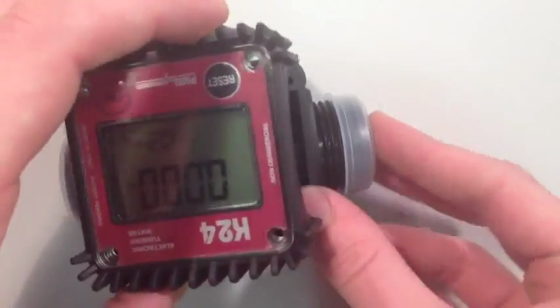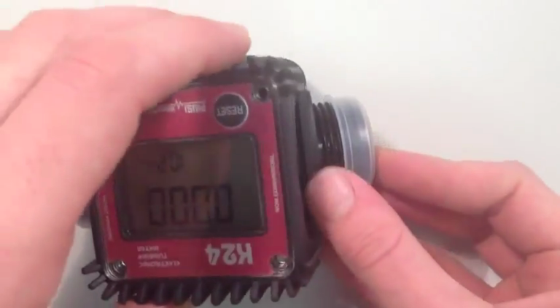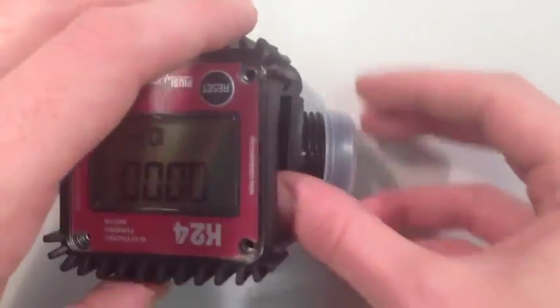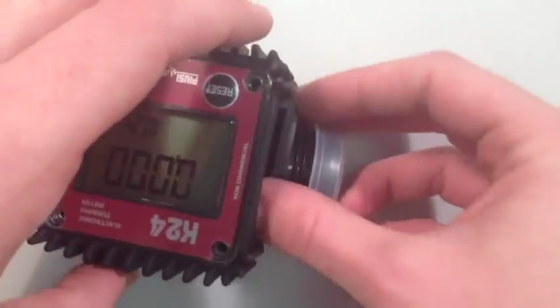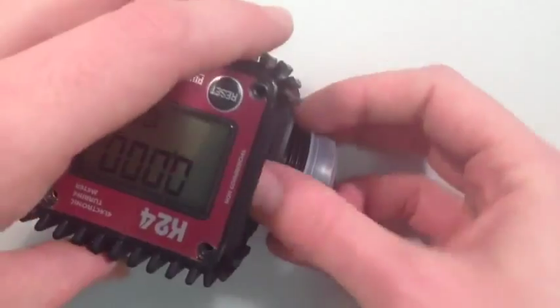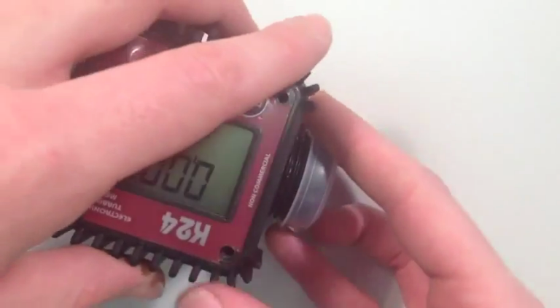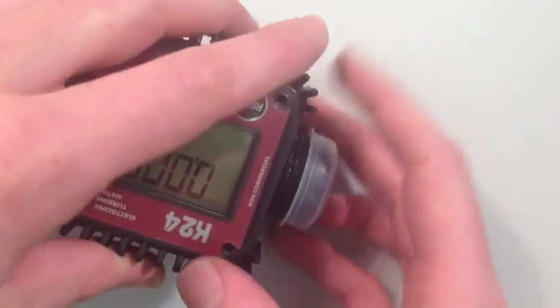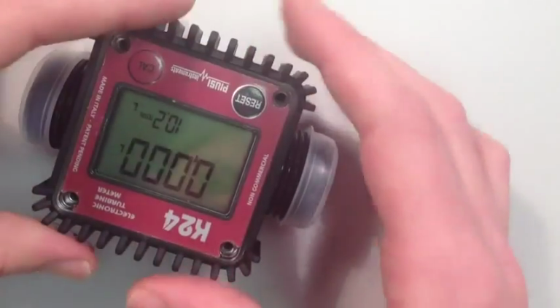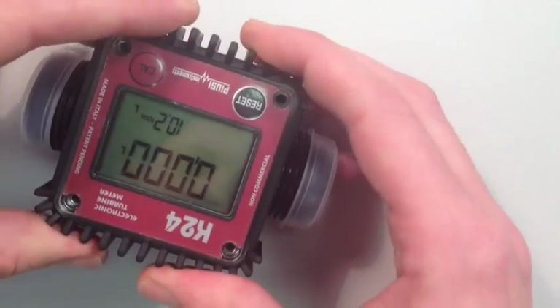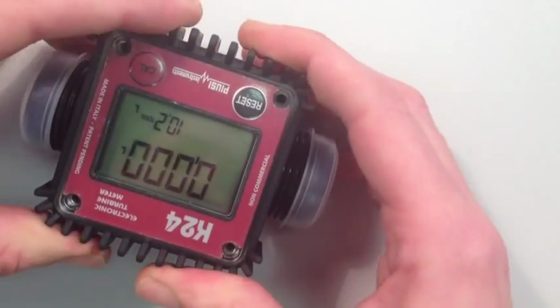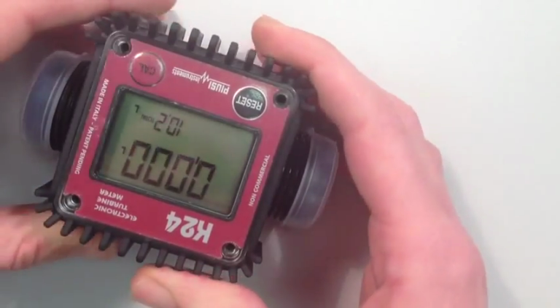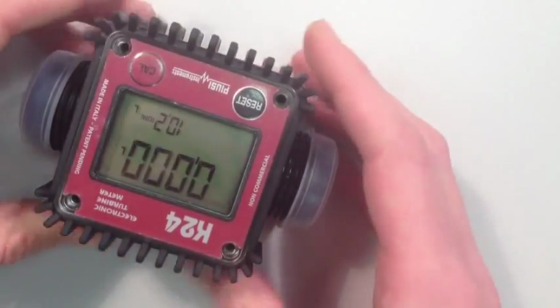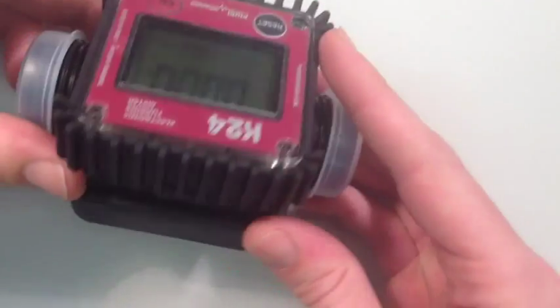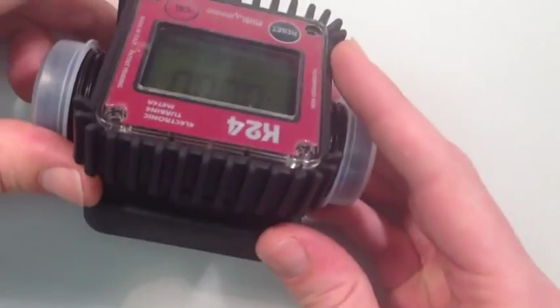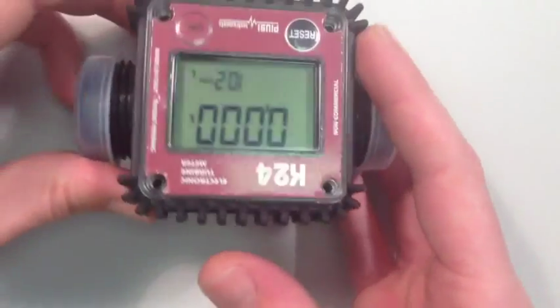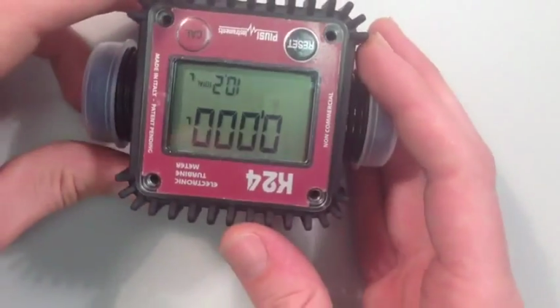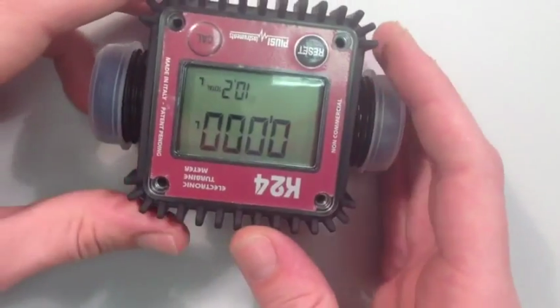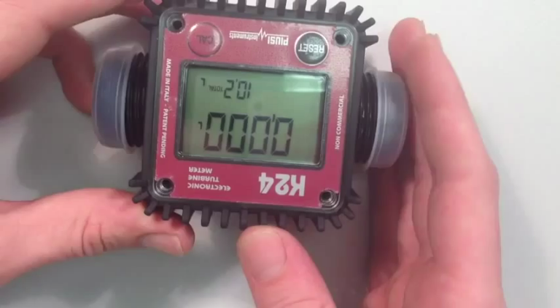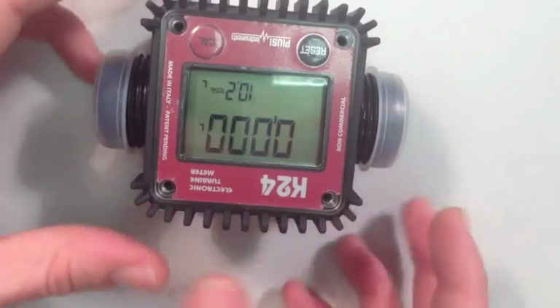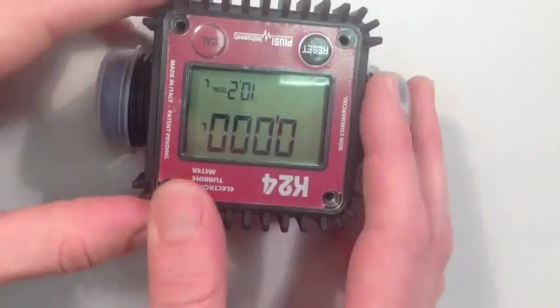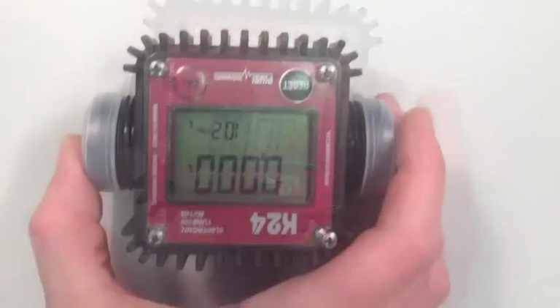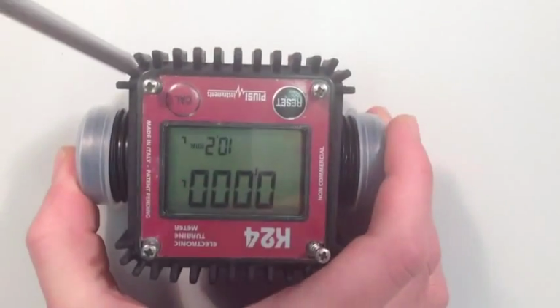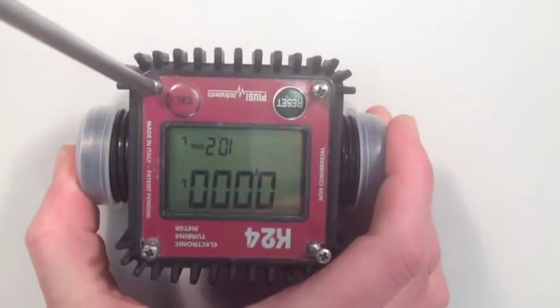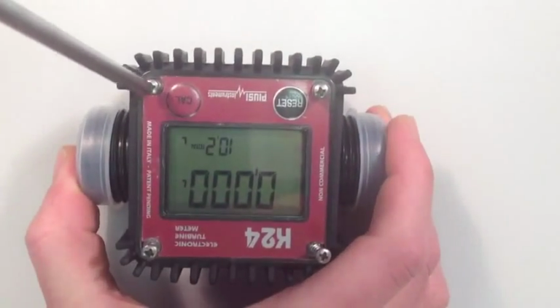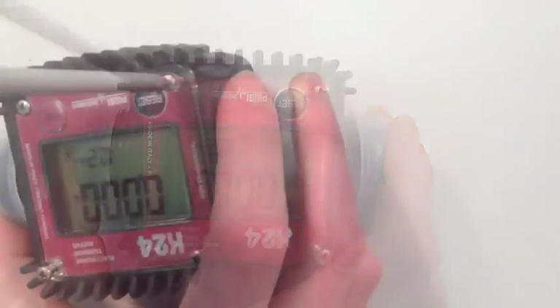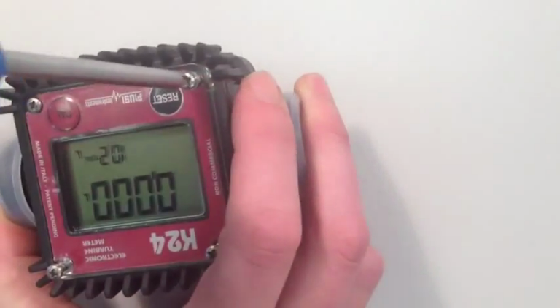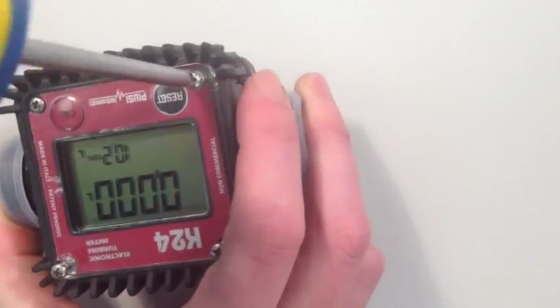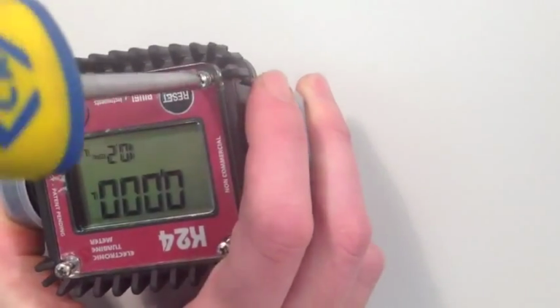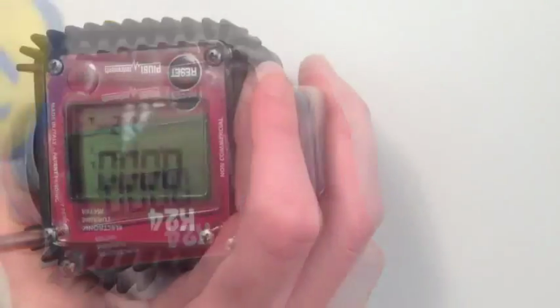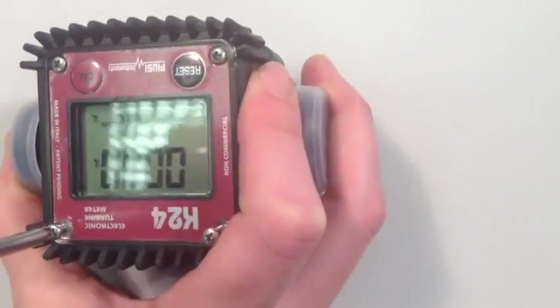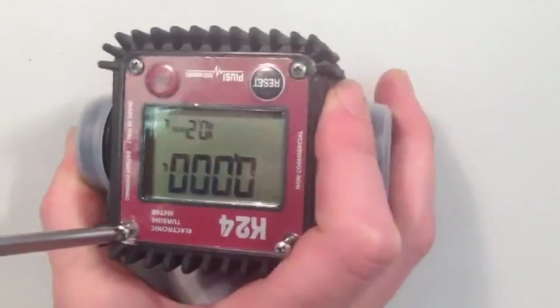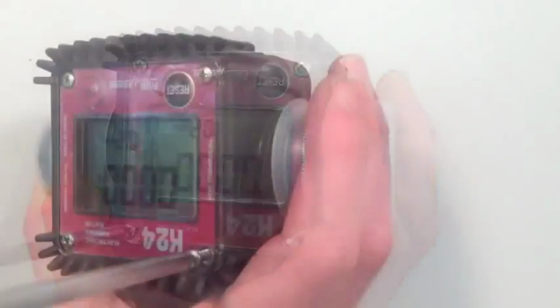When placing the two halves of the meter together, be careful not to trap the wire in between the two halves, as this can damage the meter and stop it working. Now simply replace and tighten the four corner screws for the front cover and the job is done.